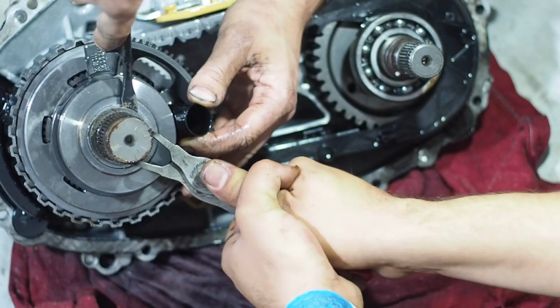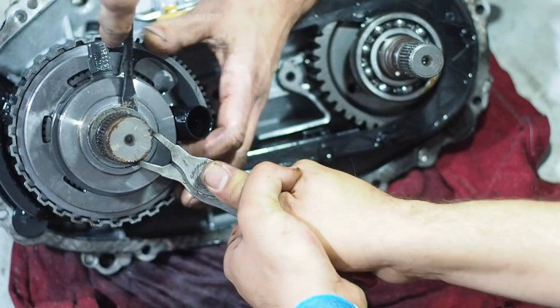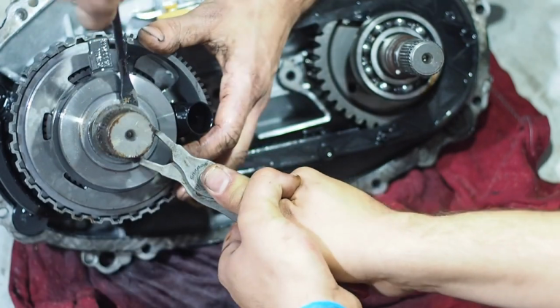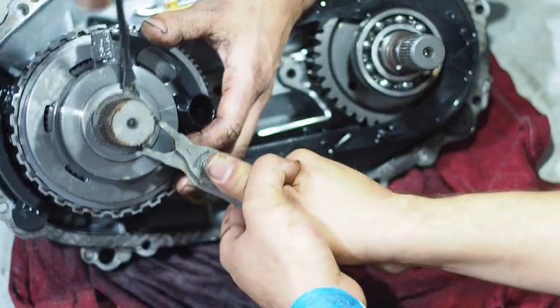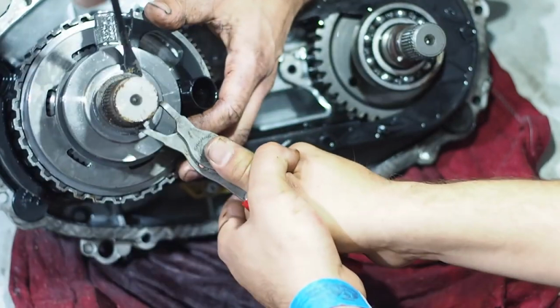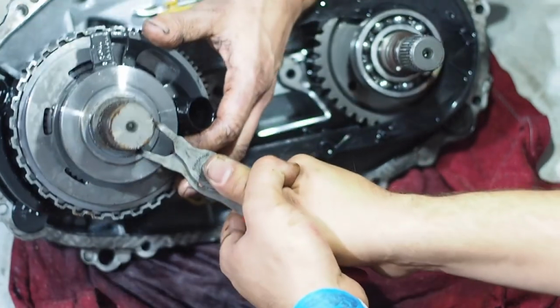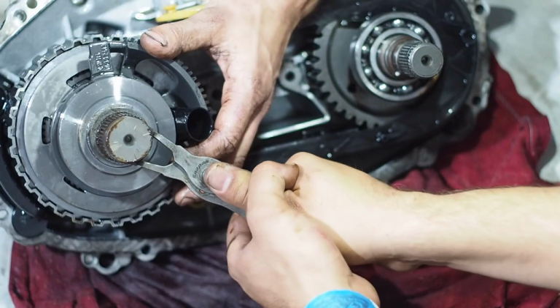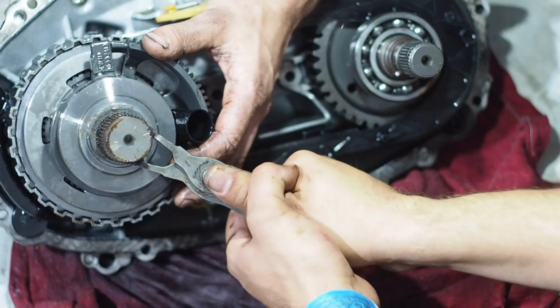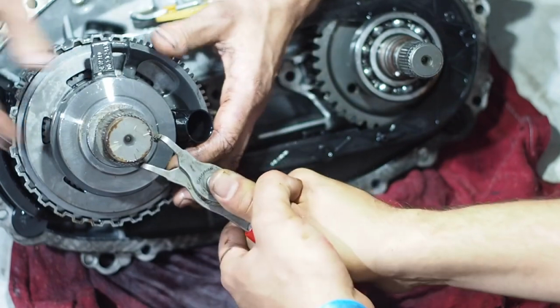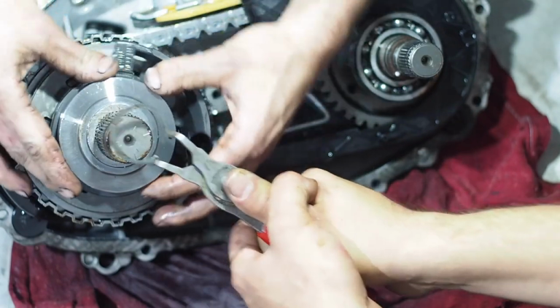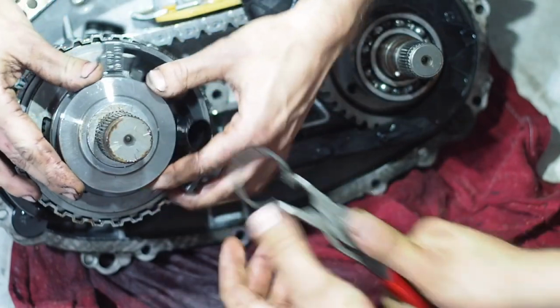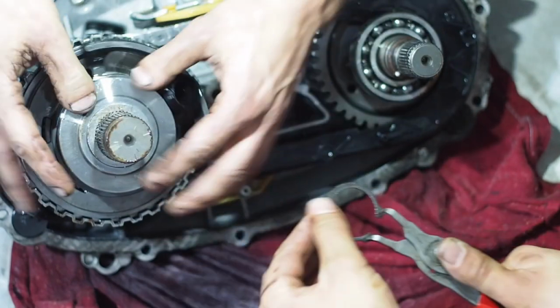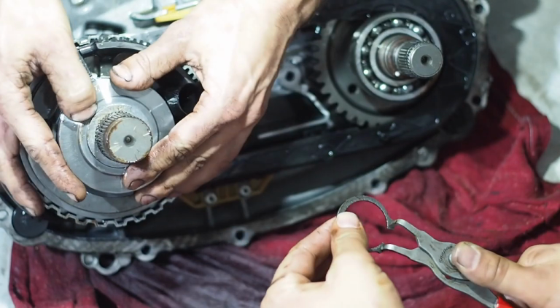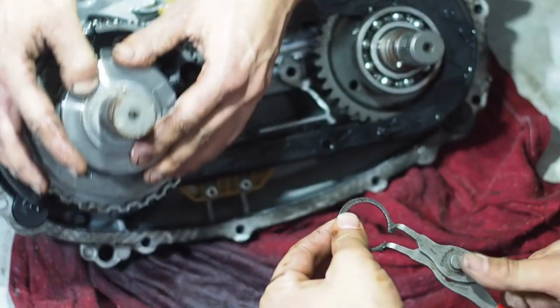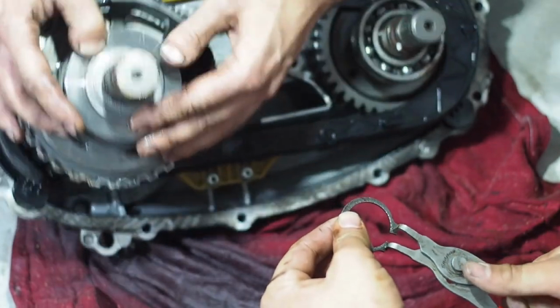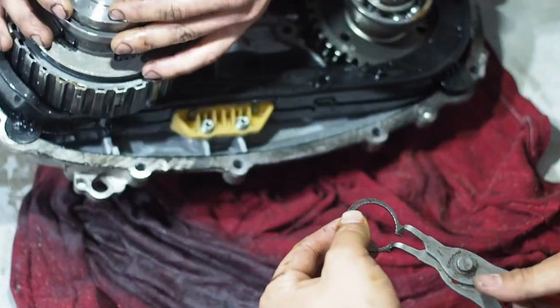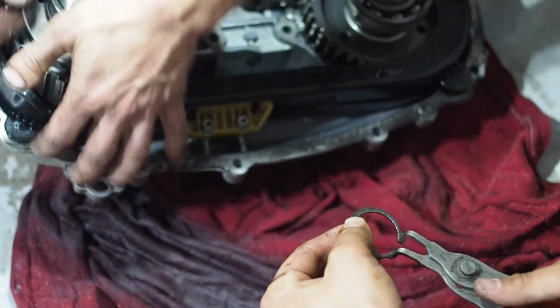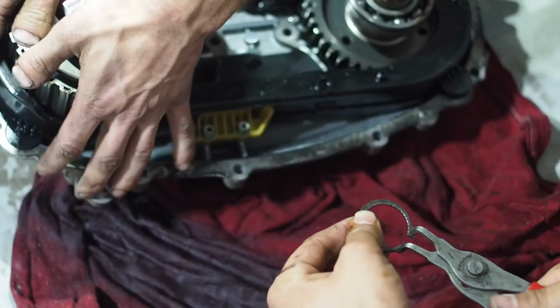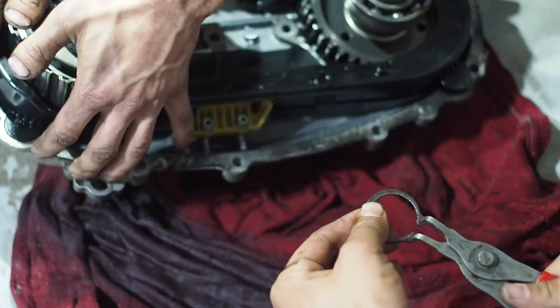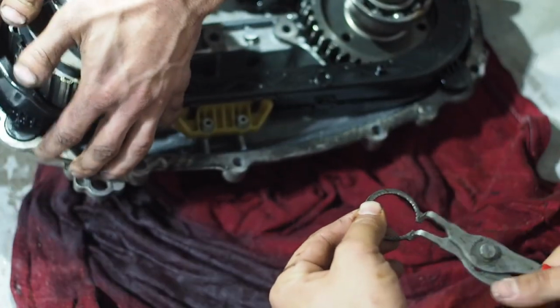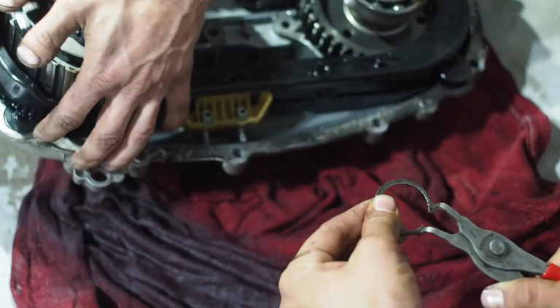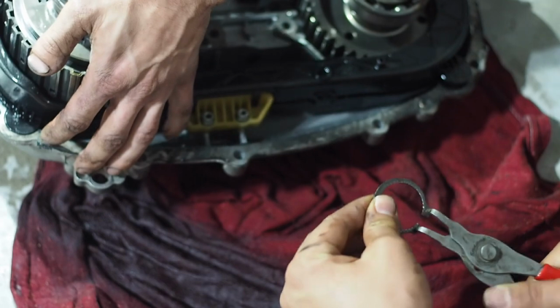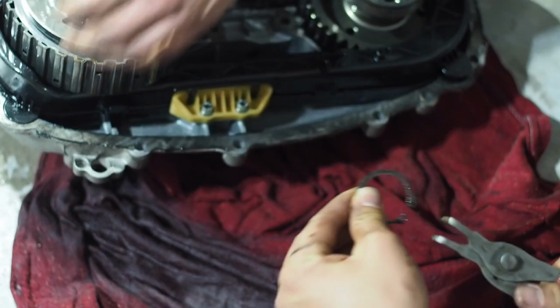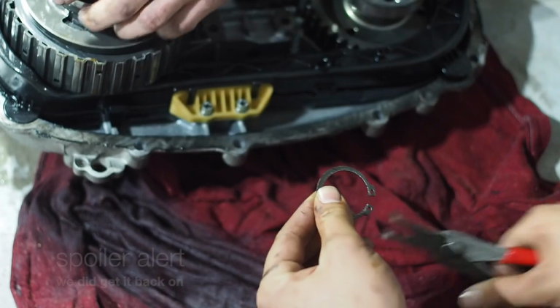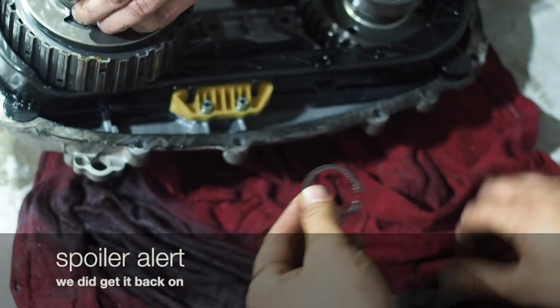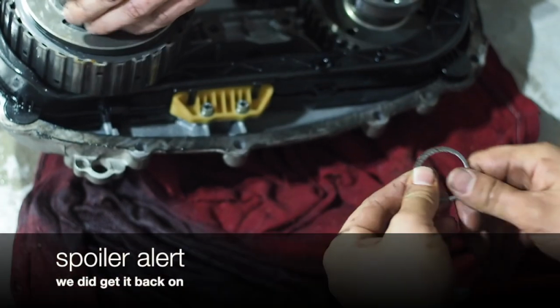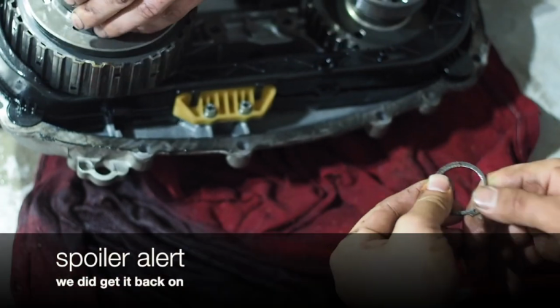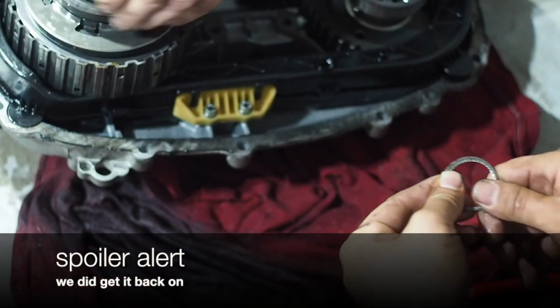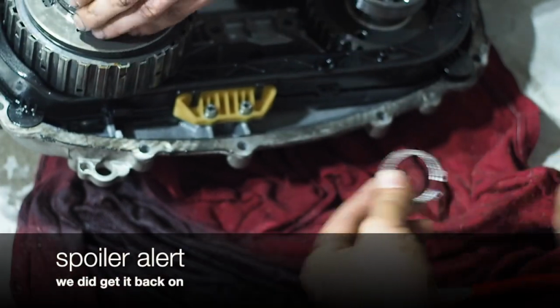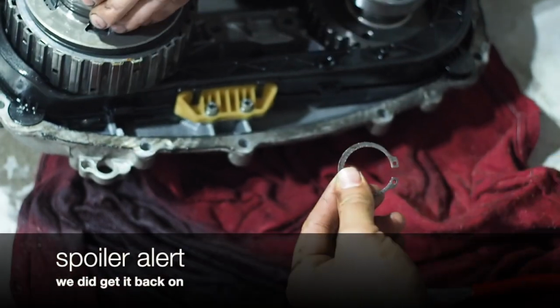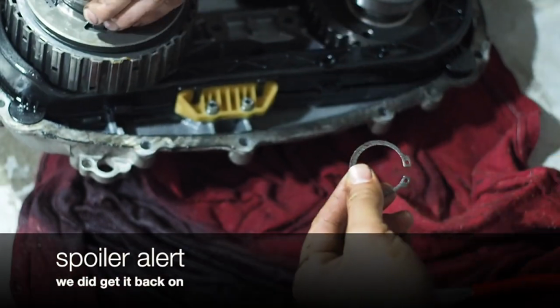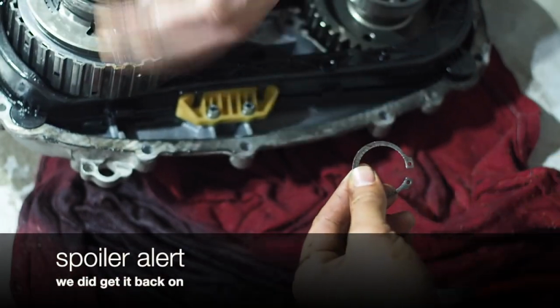Oh there we go, it came off! Yeah I know, and then it stuck. Dude, we are never ever going to be able to get that back on.